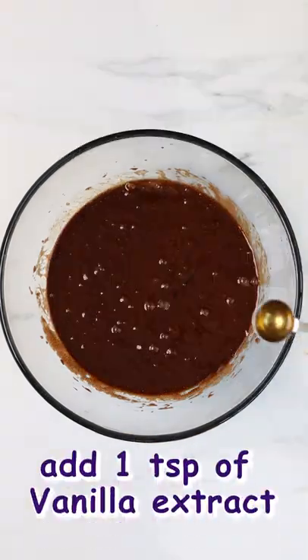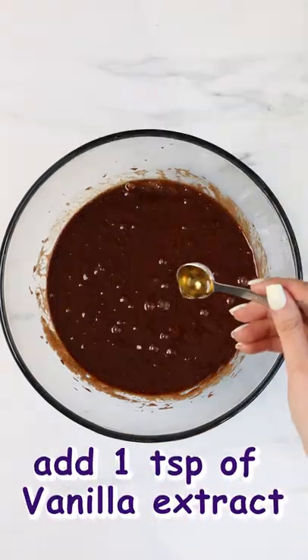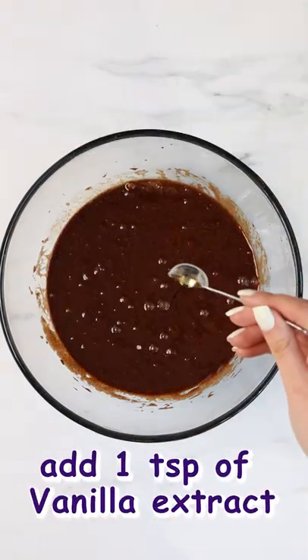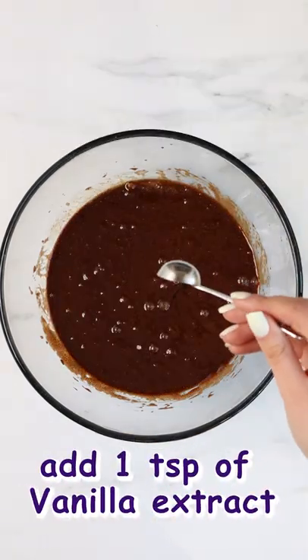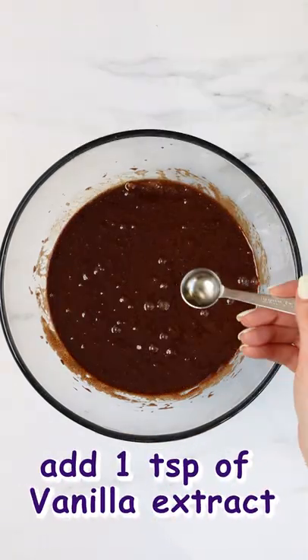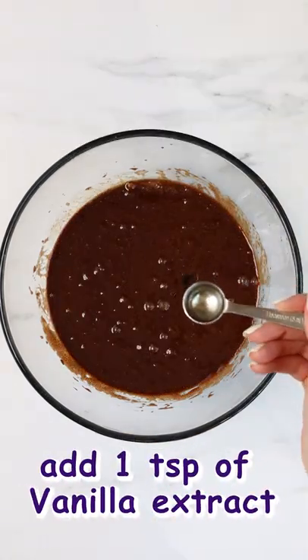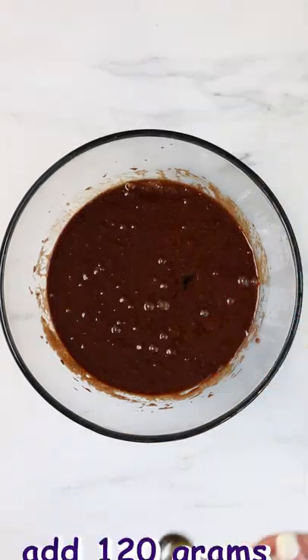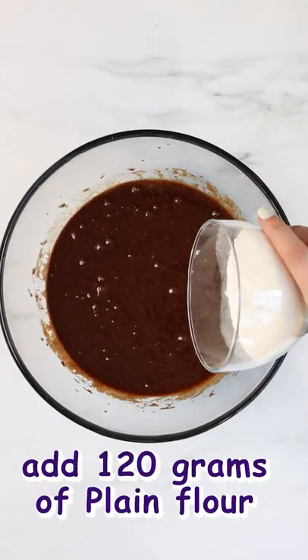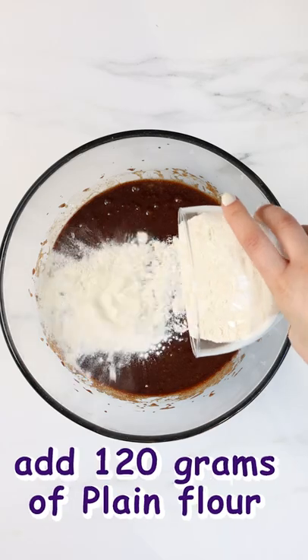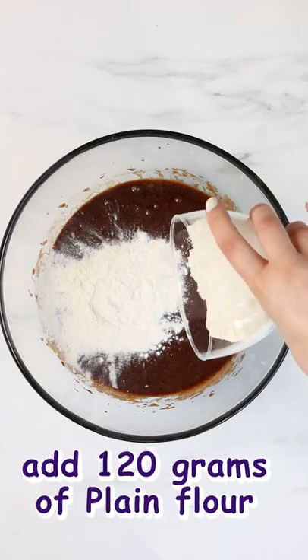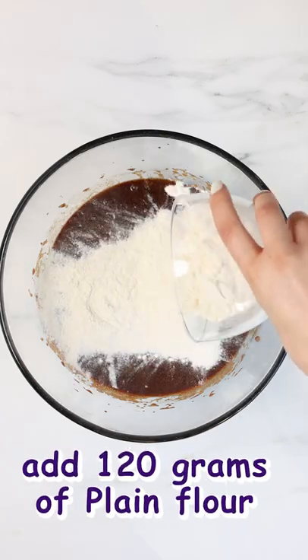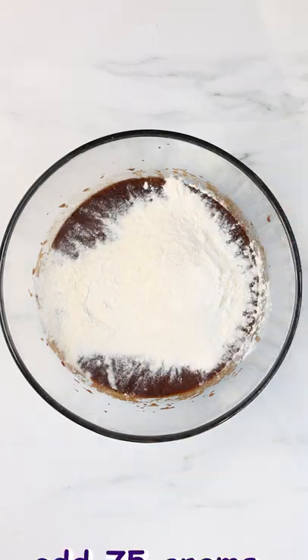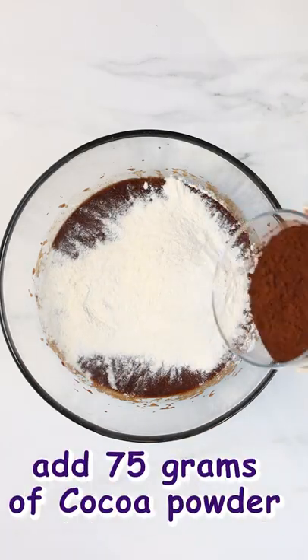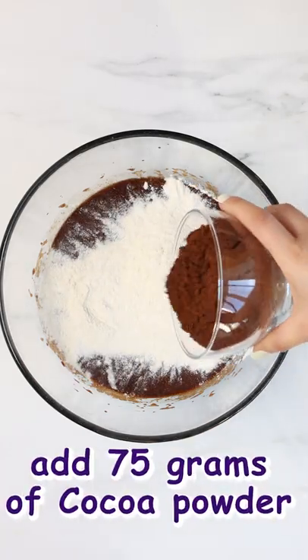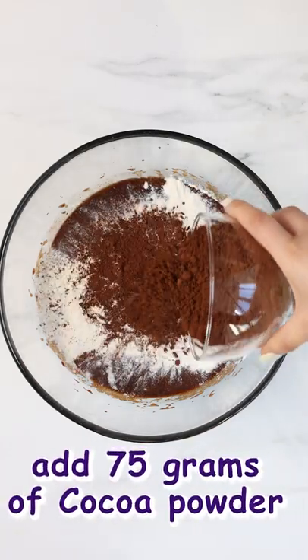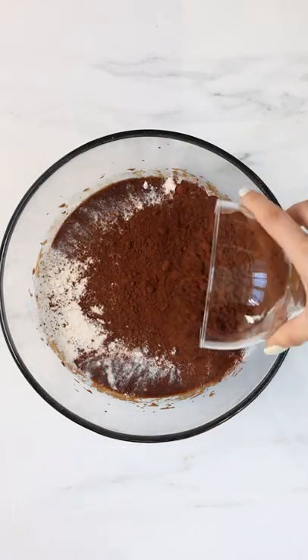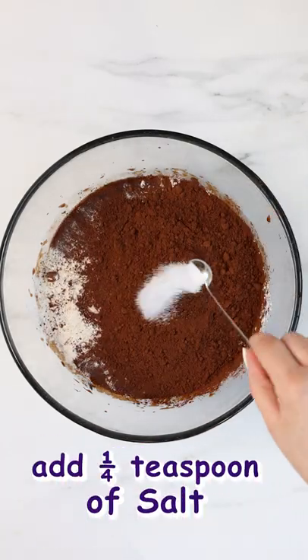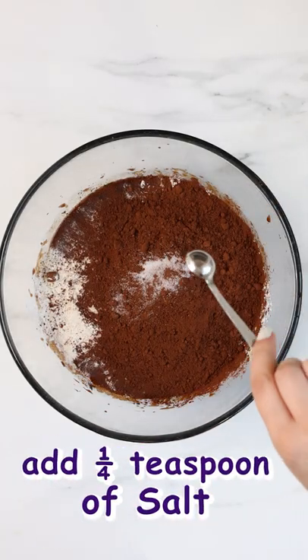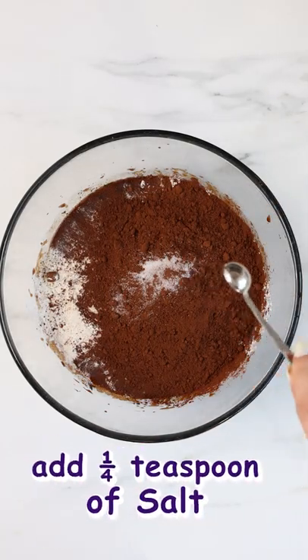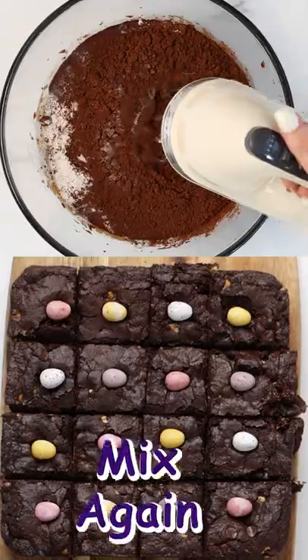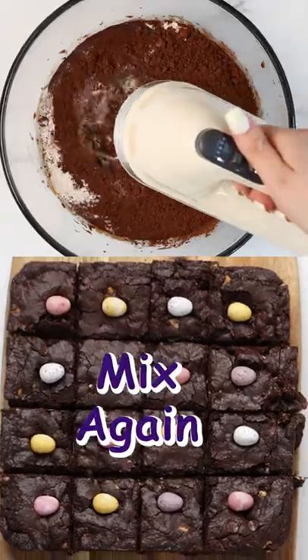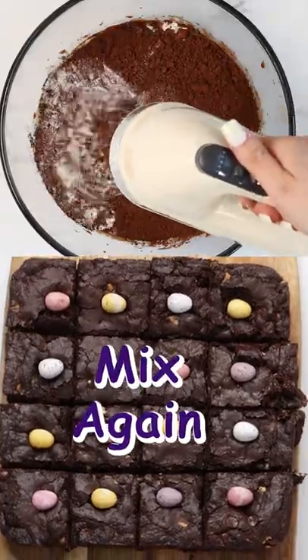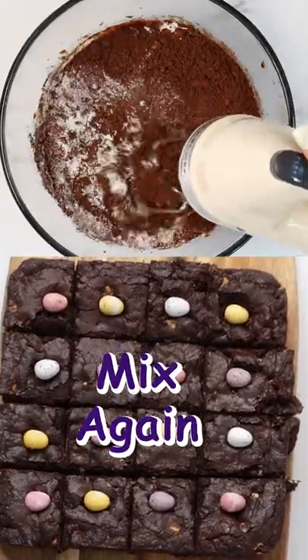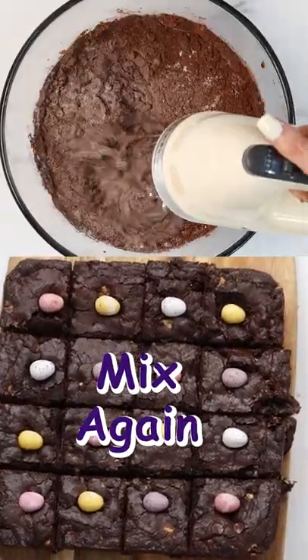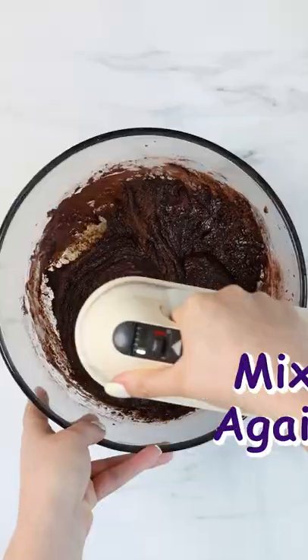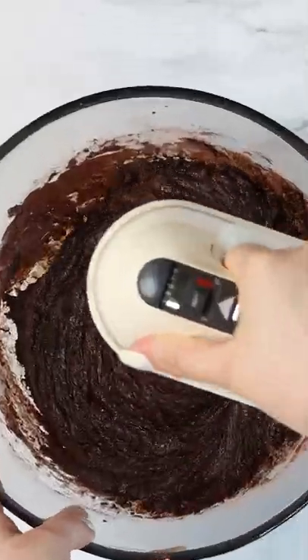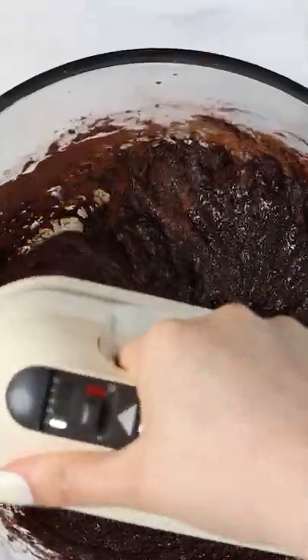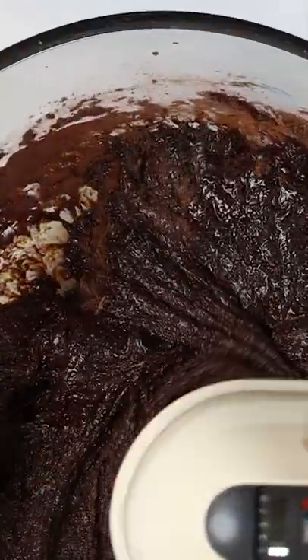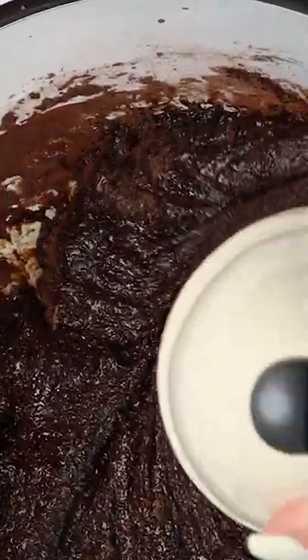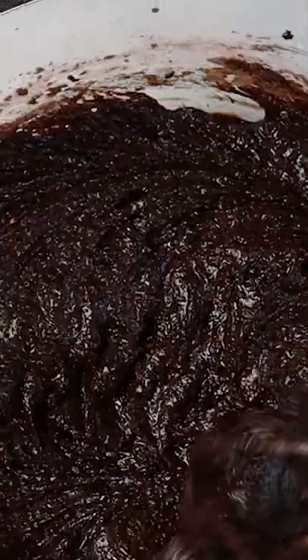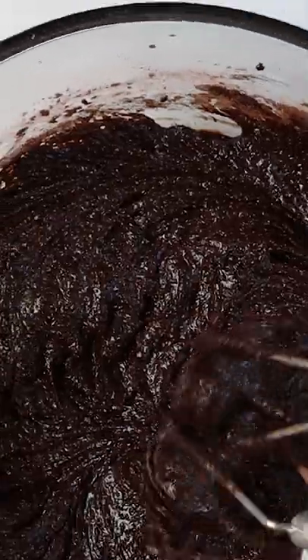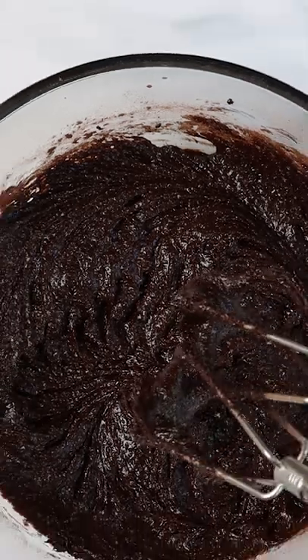Next add in your vanilla essence, plain flour, cocoa powder and salt. Whisk again until you have a beautiful thick shiny chocolate brownie mixture.